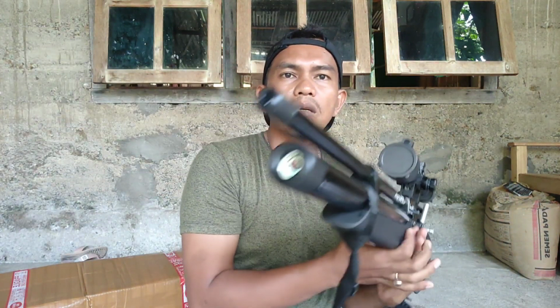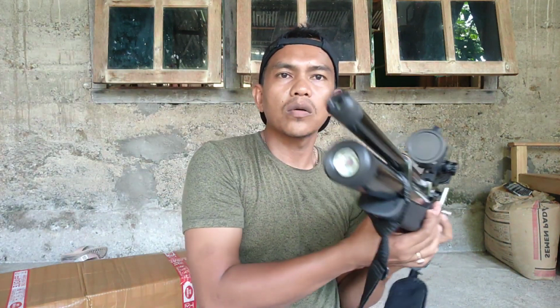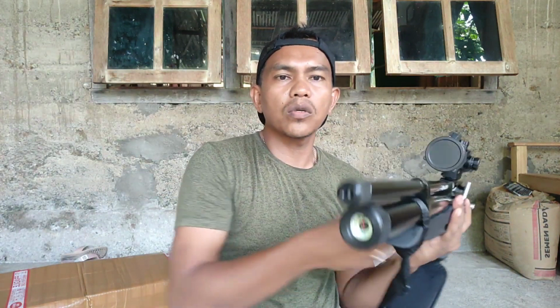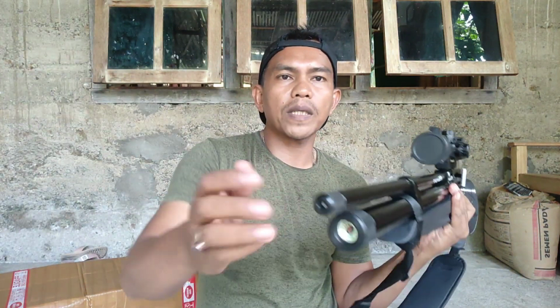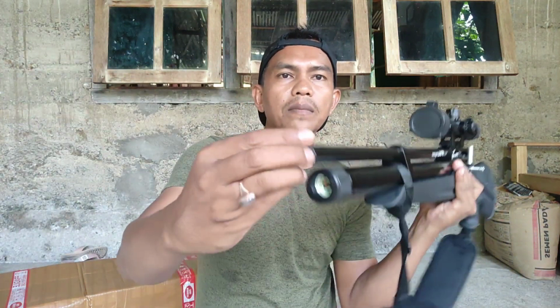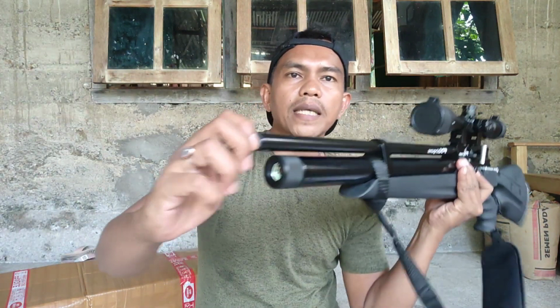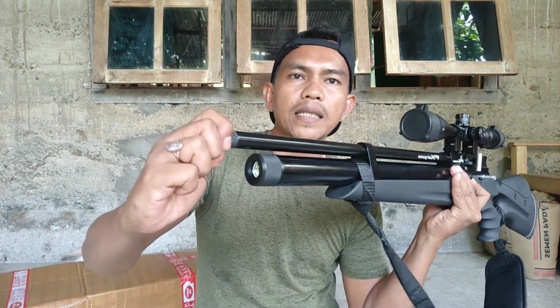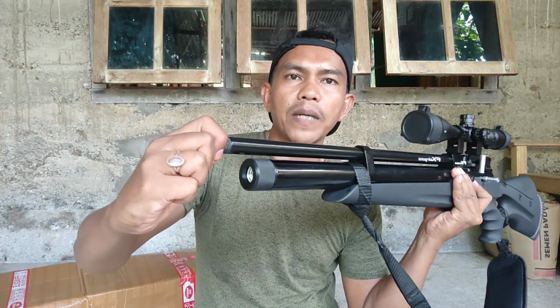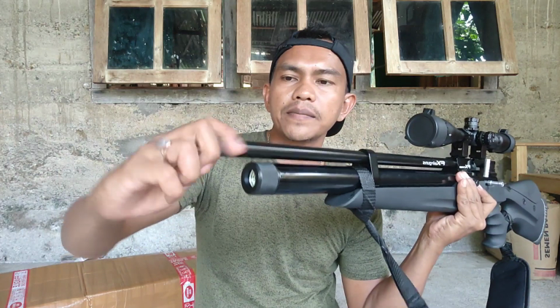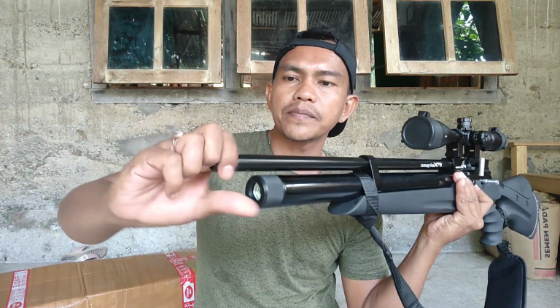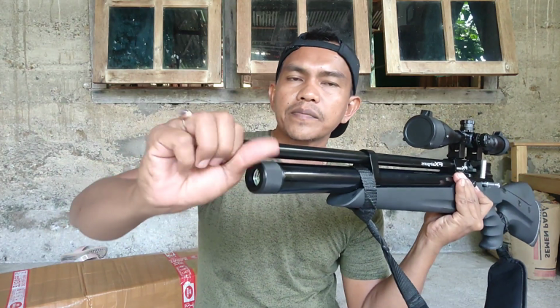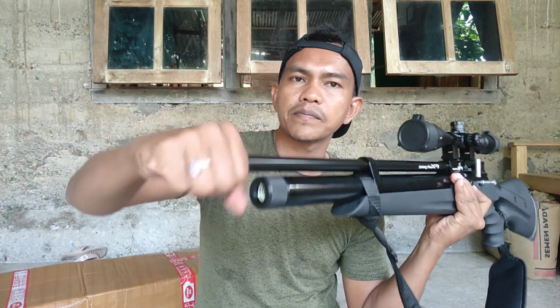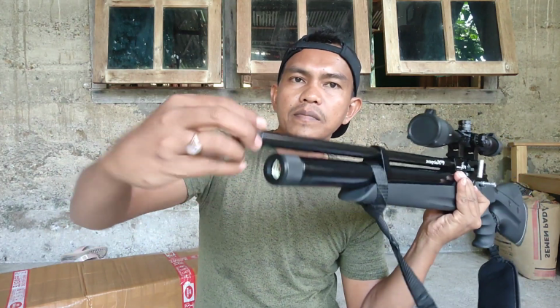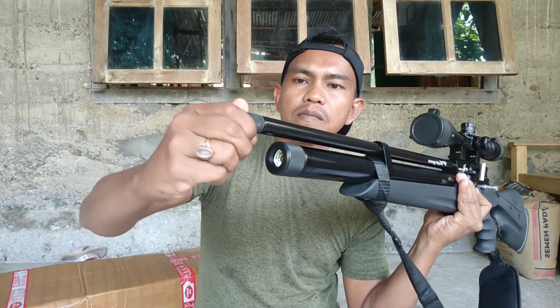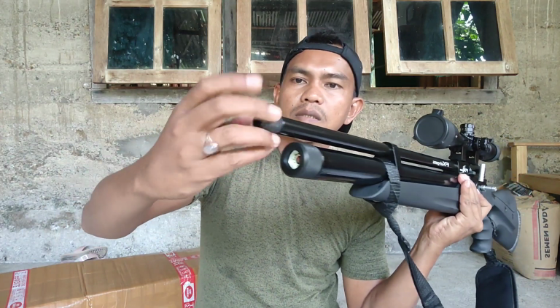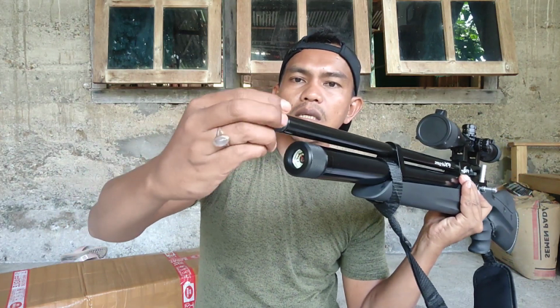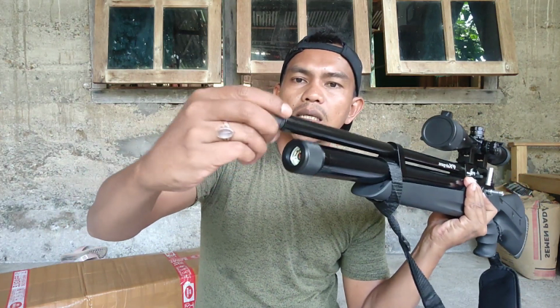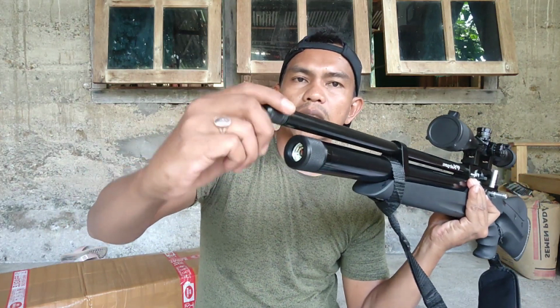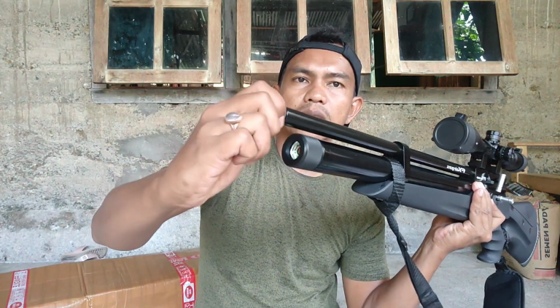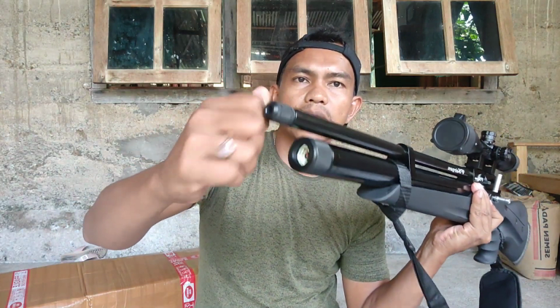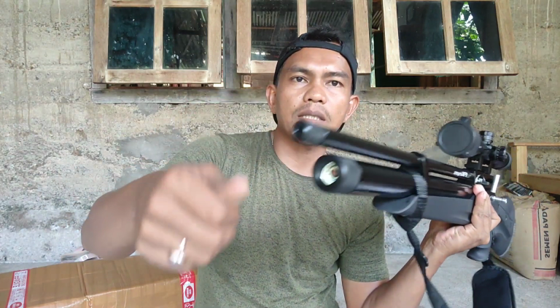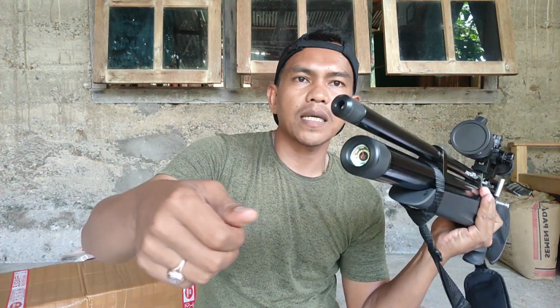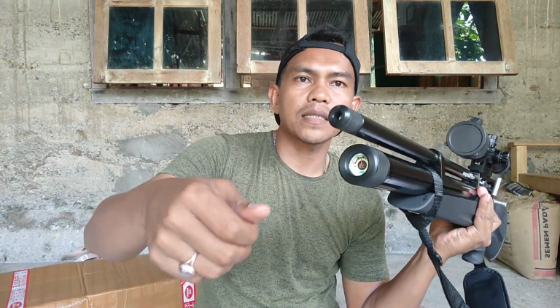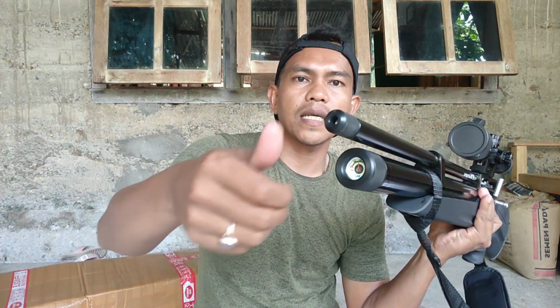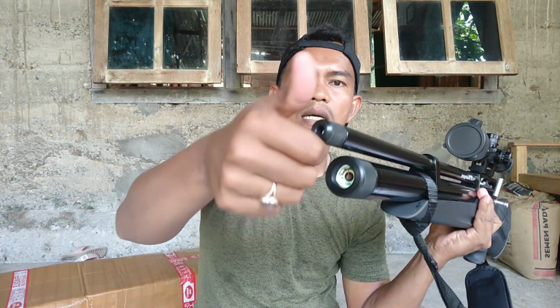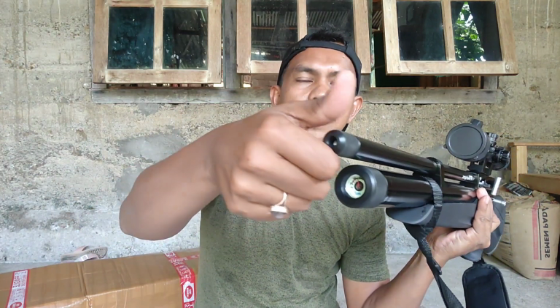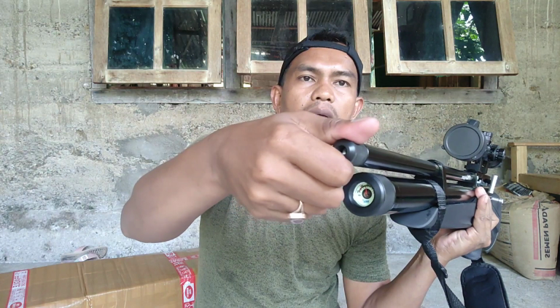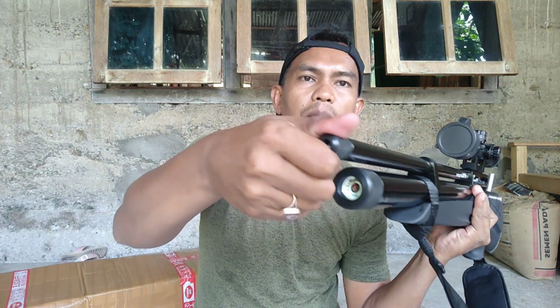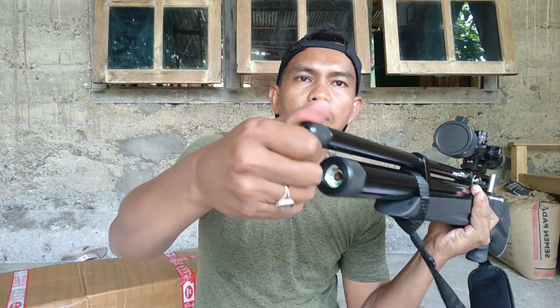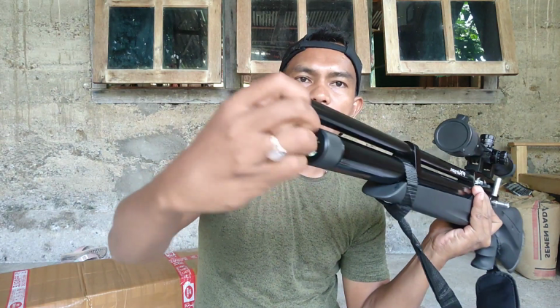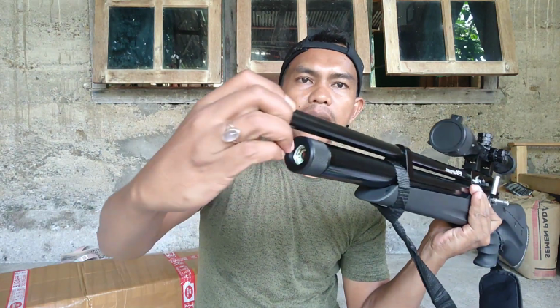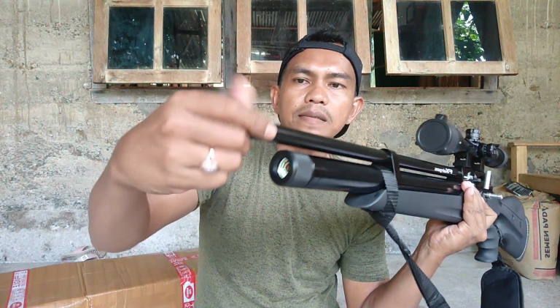Untuk perdam ada di depan. Di sini kita pasangkan saja pengaman dratnya ya.